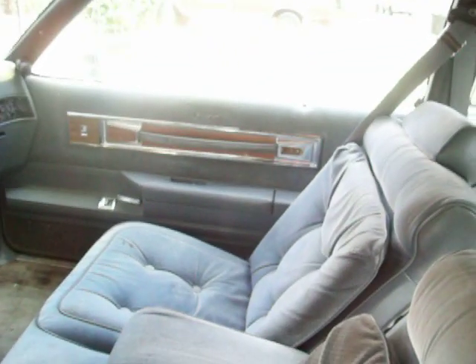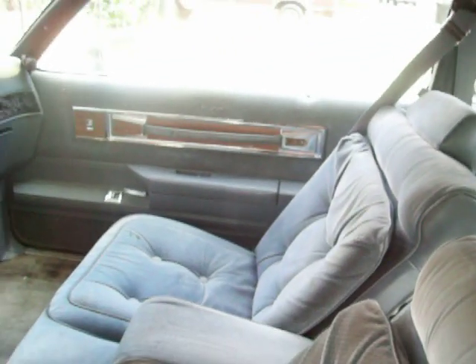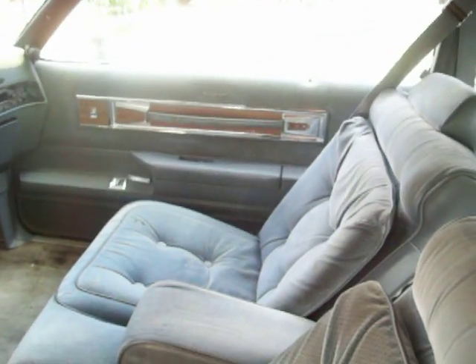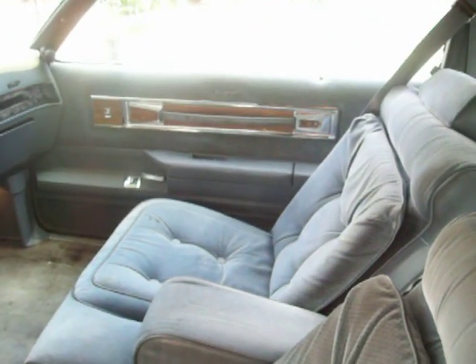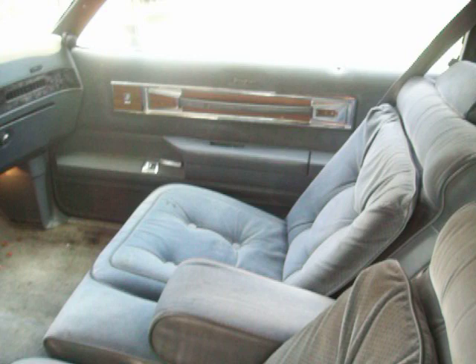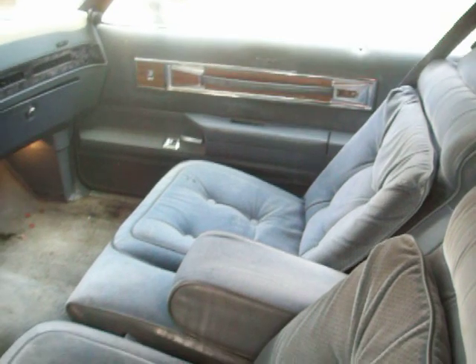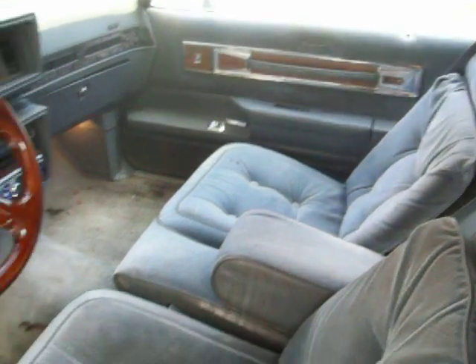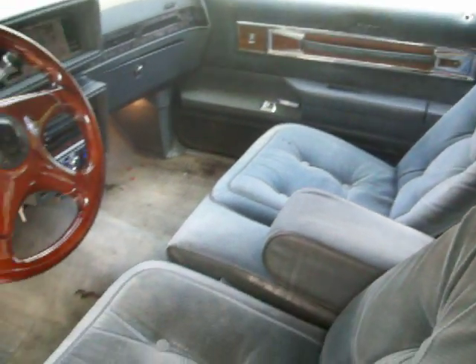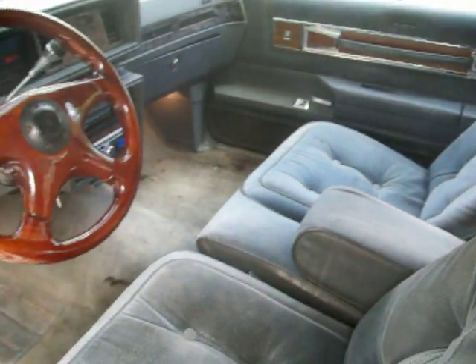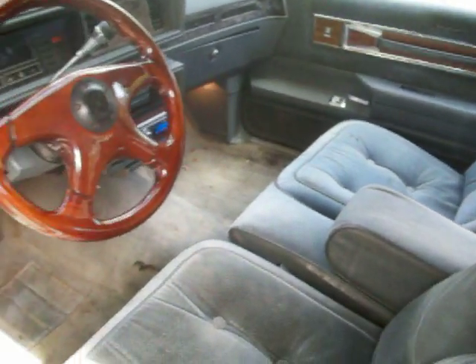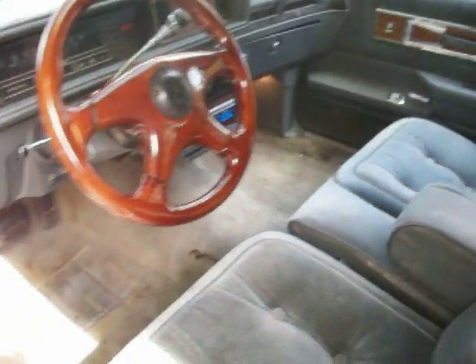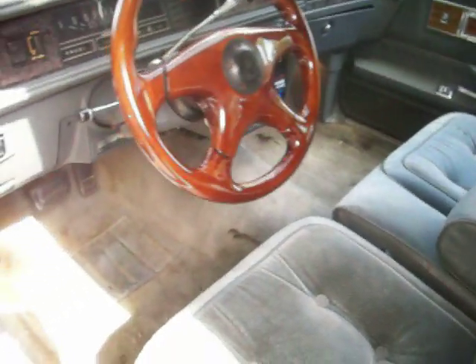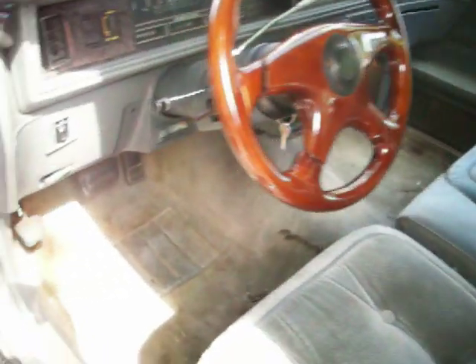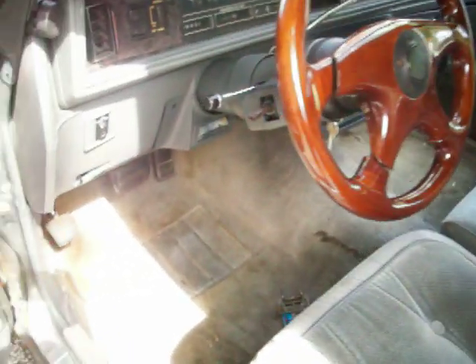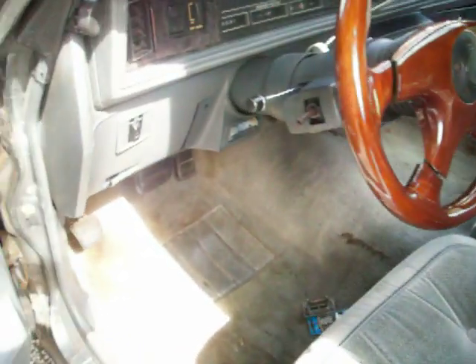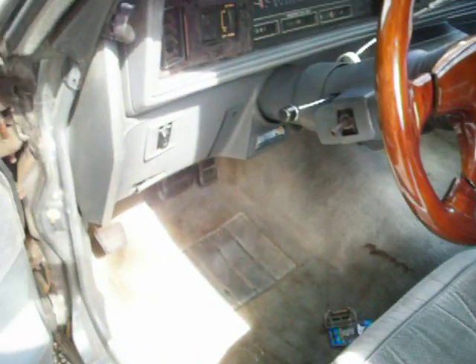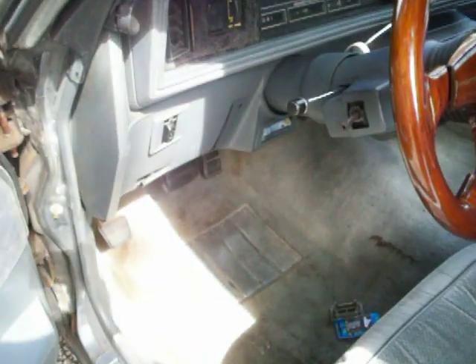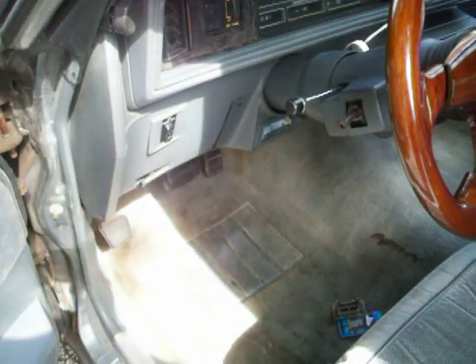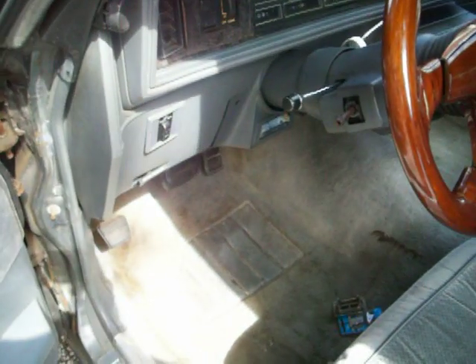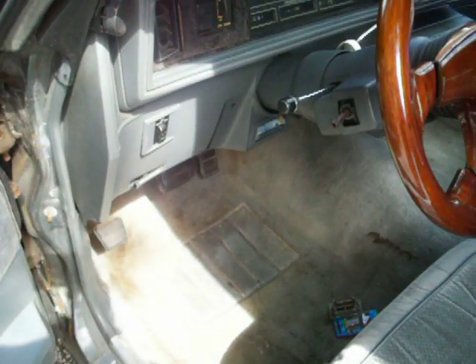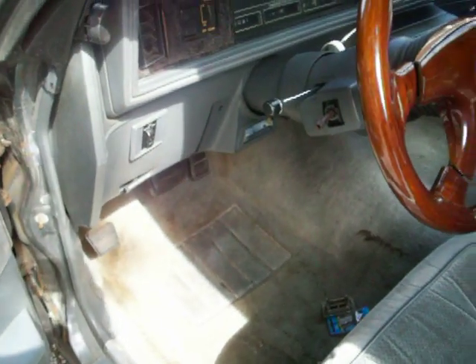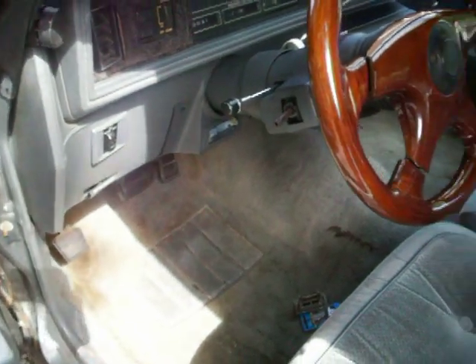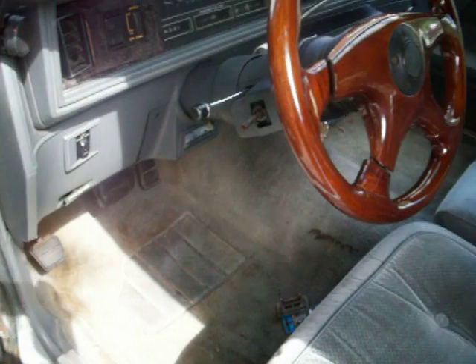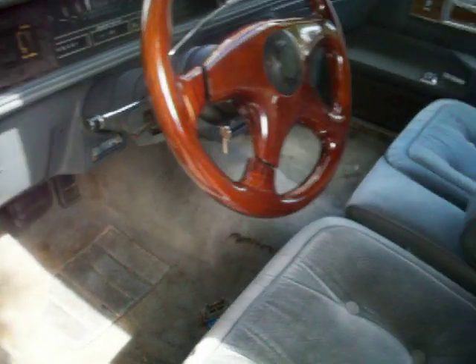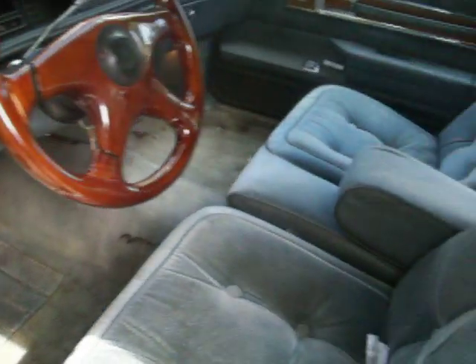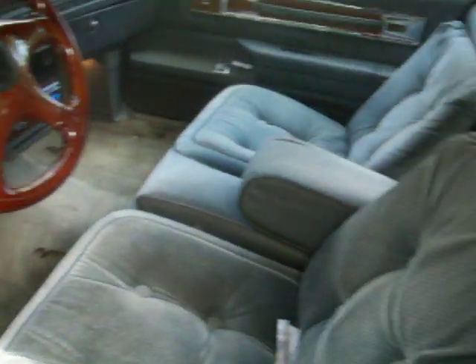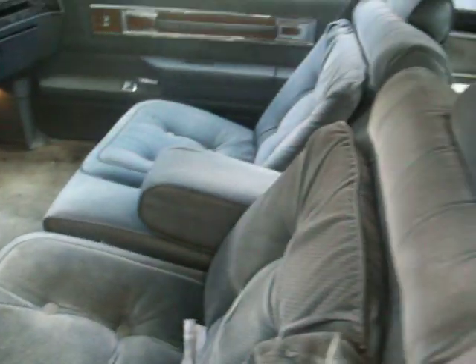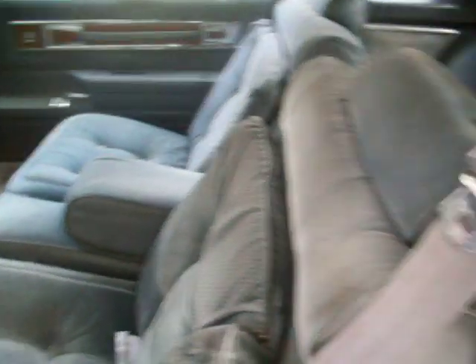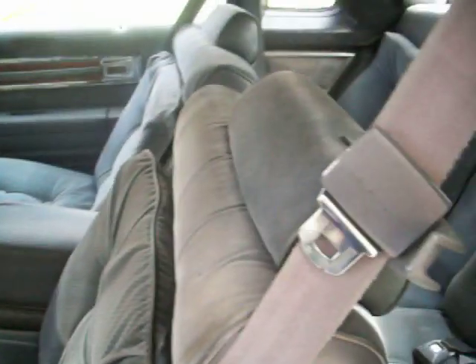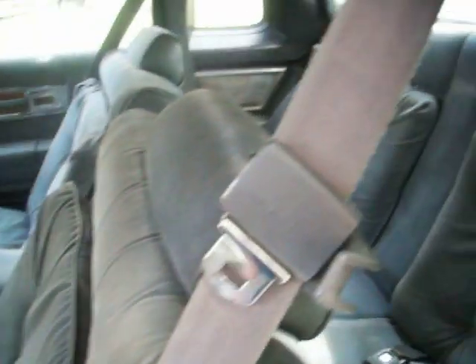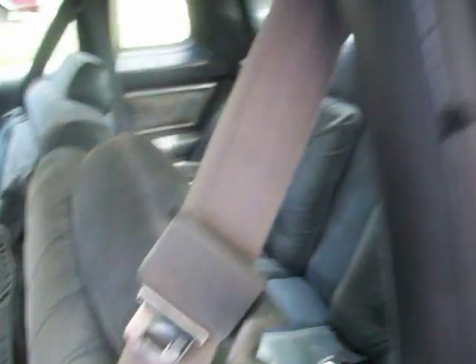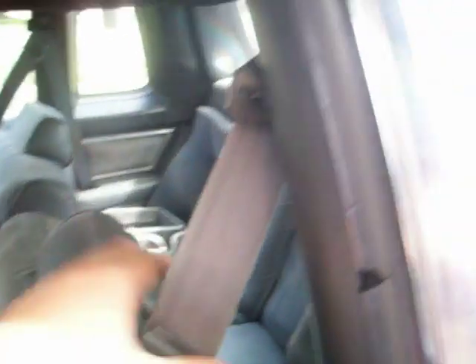So here's the interior — it's alright, it's not that bad, but if you're picky like me, you'll want to put new stuff in it.